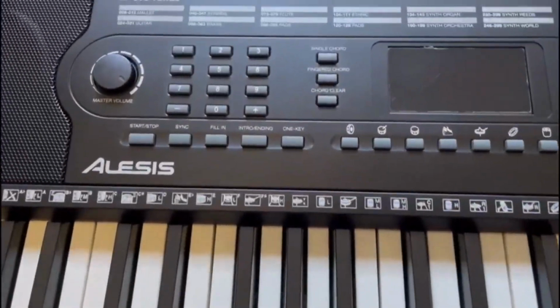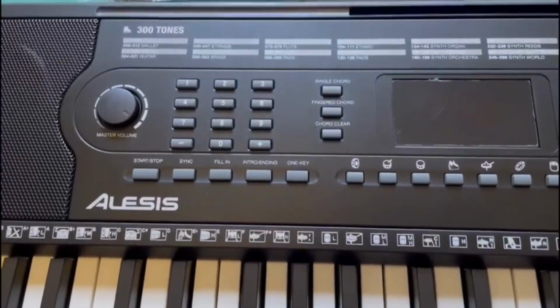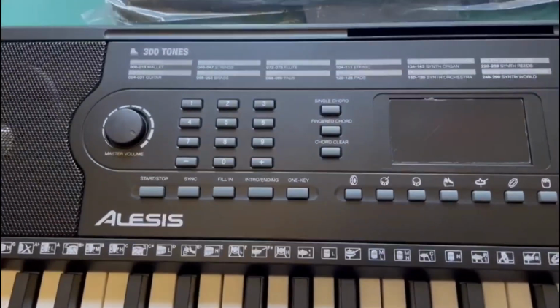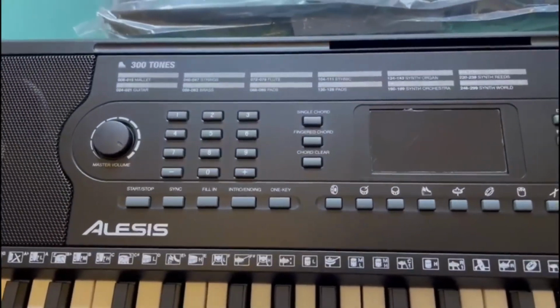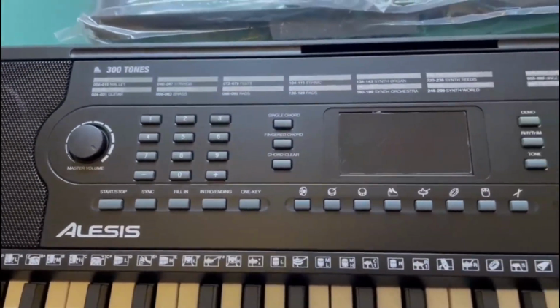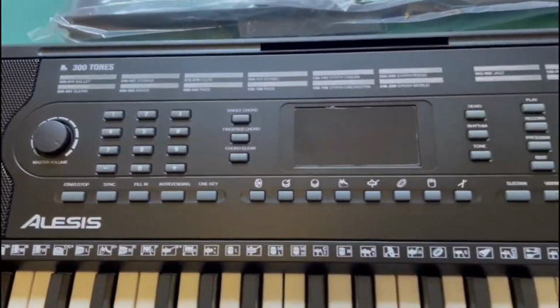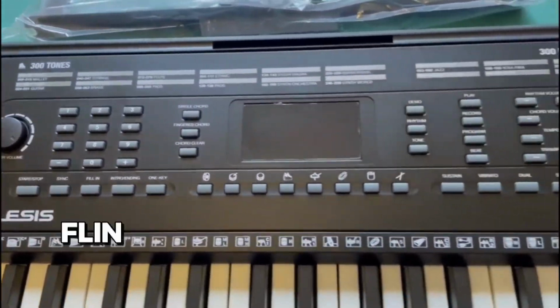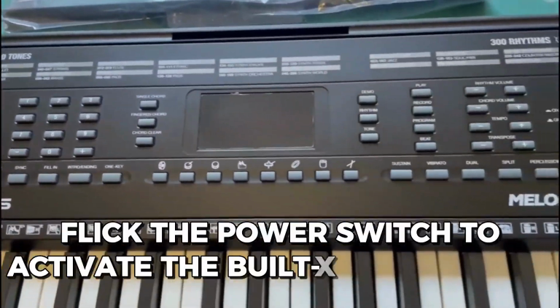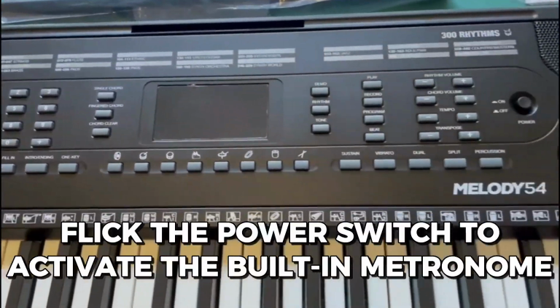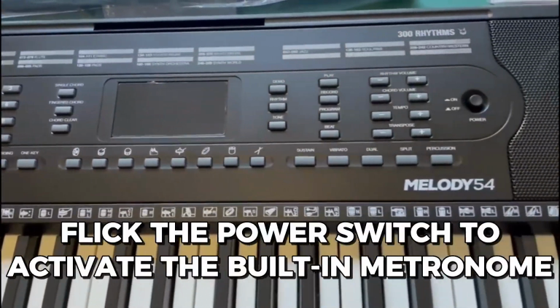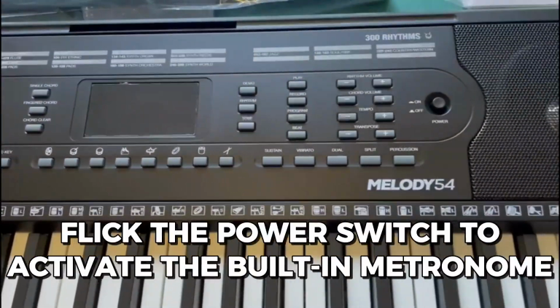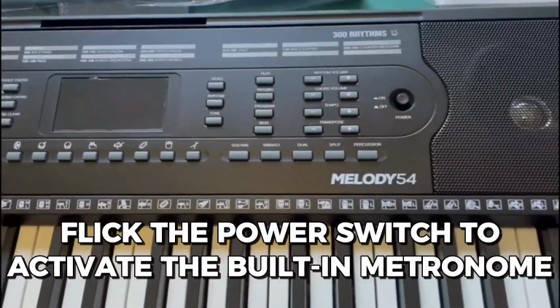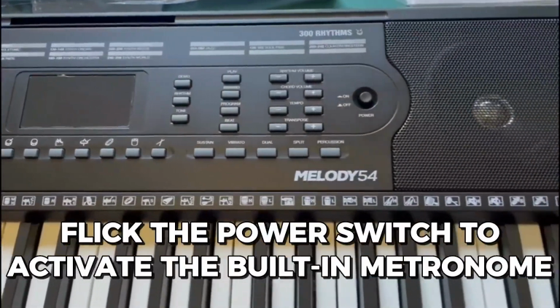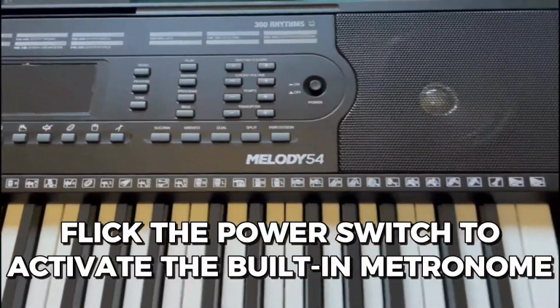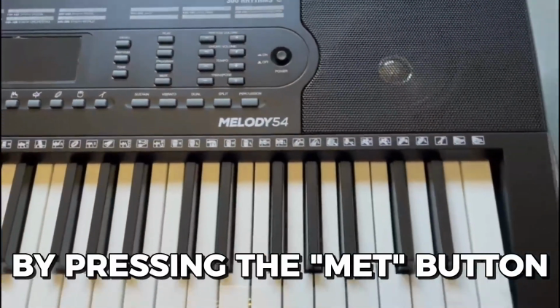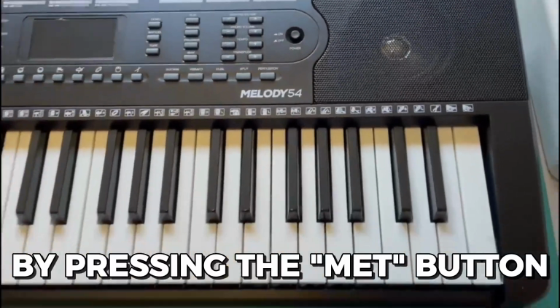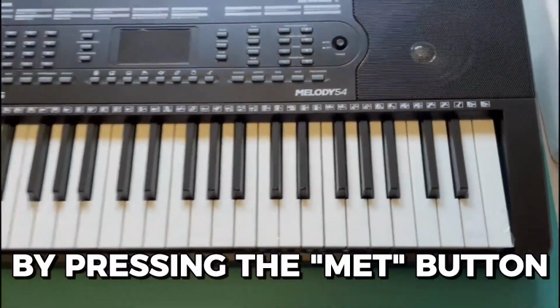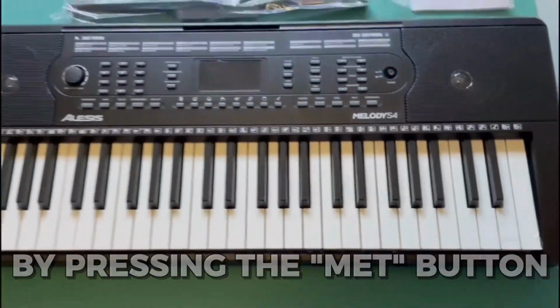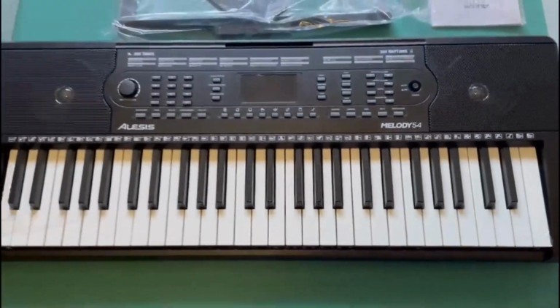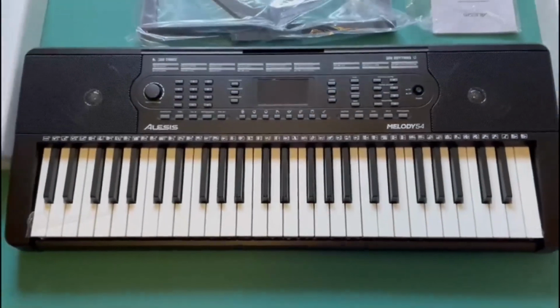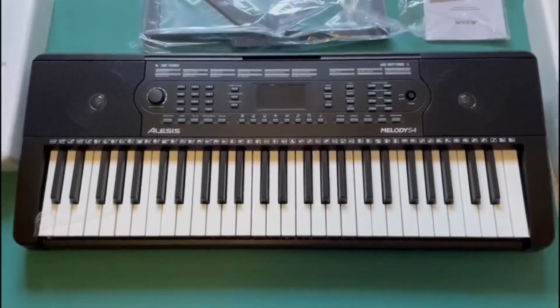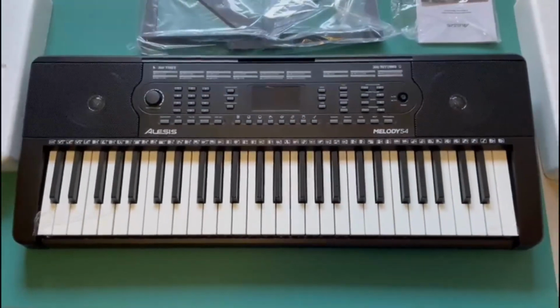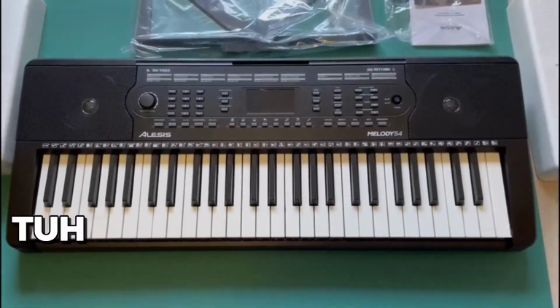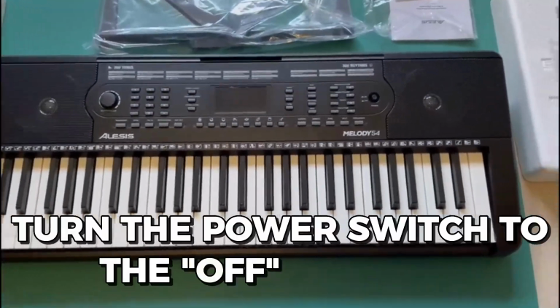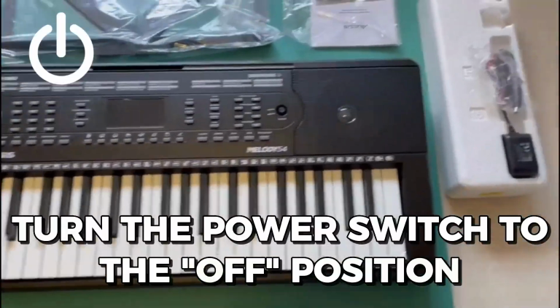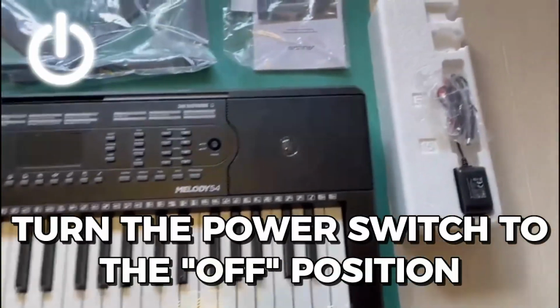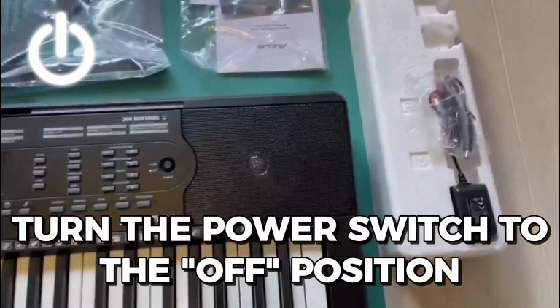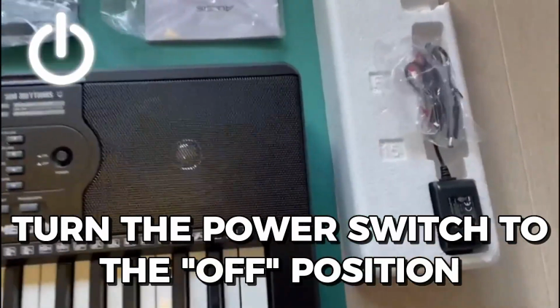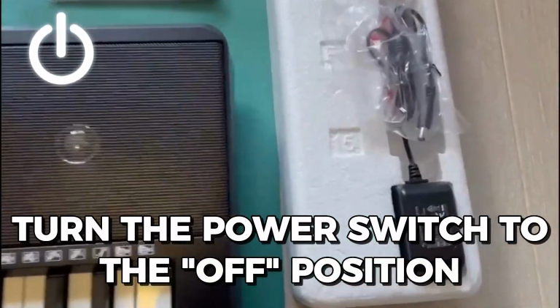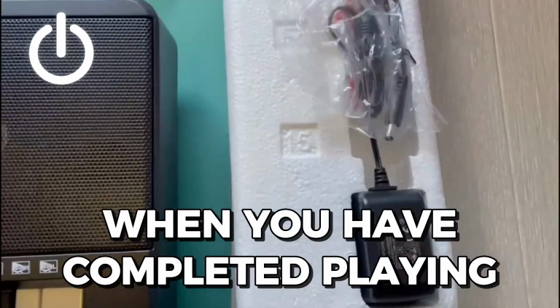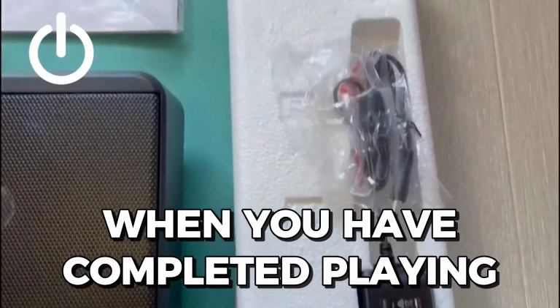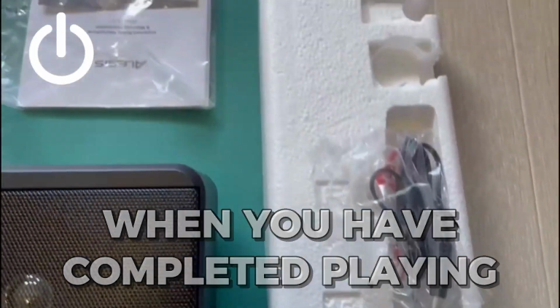Then, after you've completed playing, flick the power switch to activate the built-in metronome by pressing the metronome button. When you're done playing, turn the power switch to the off position.